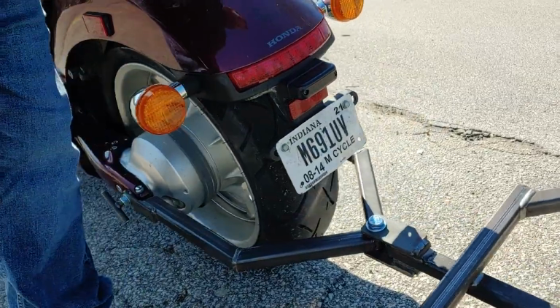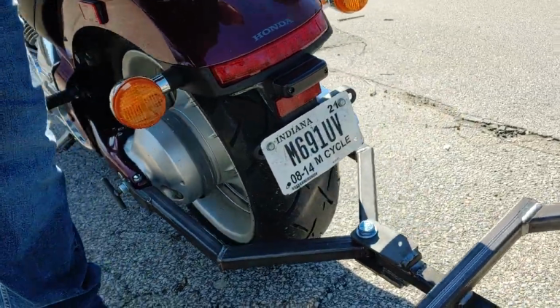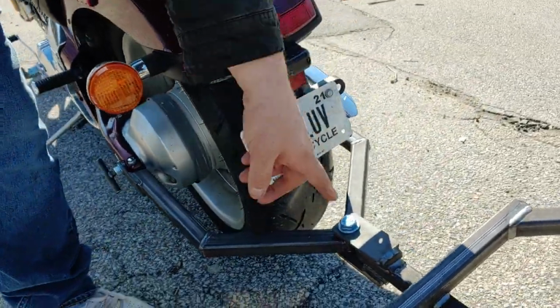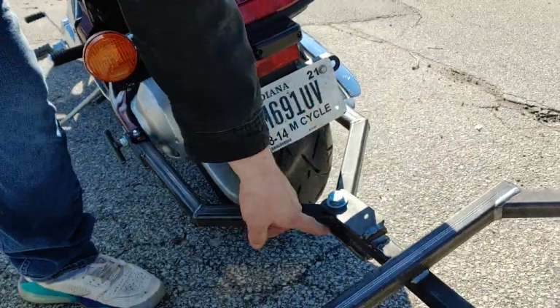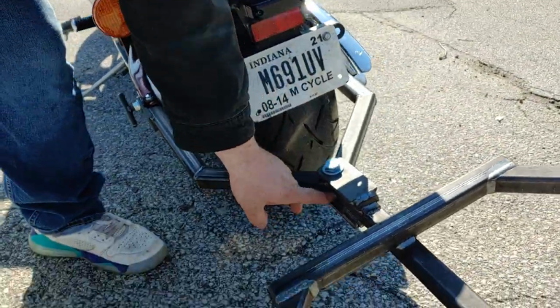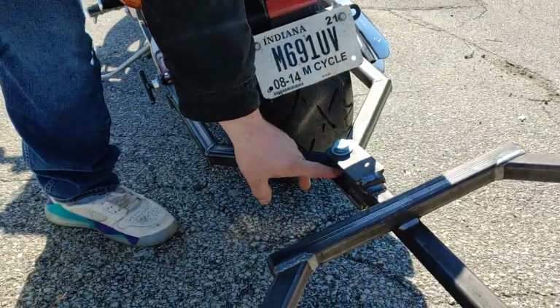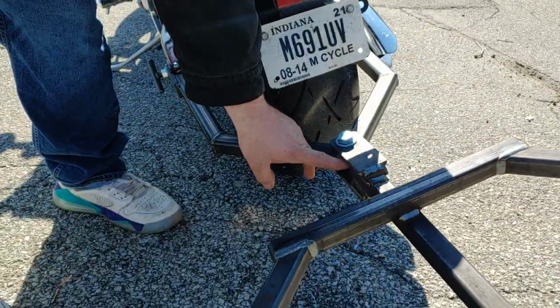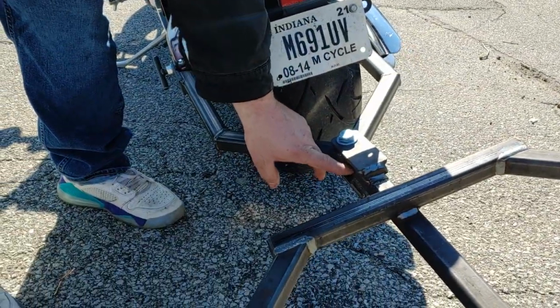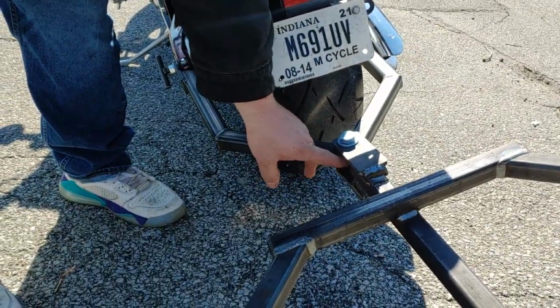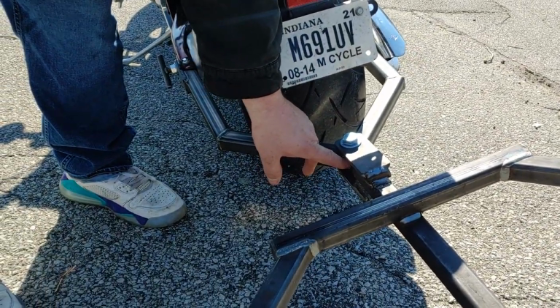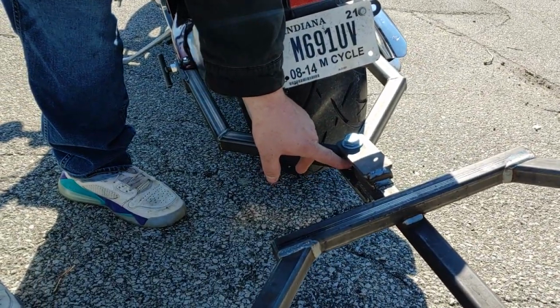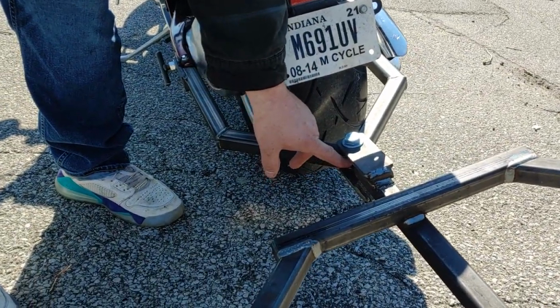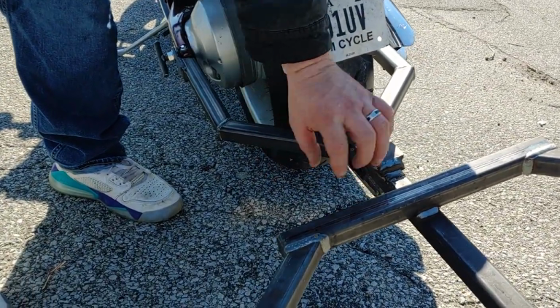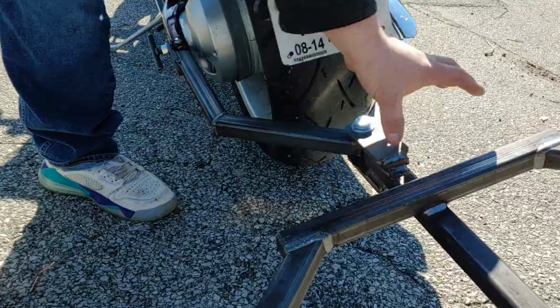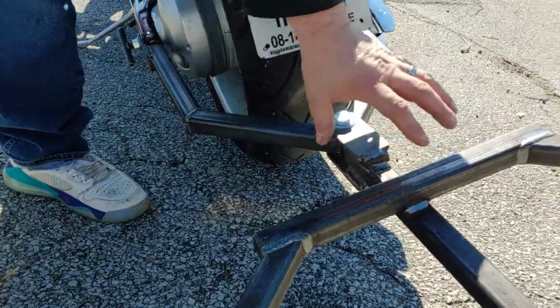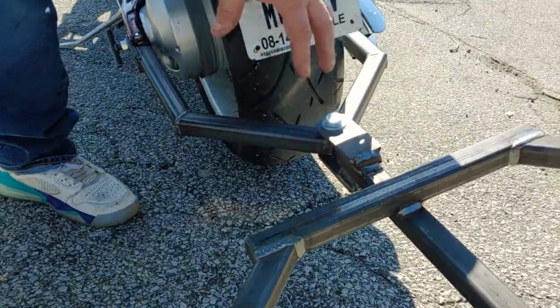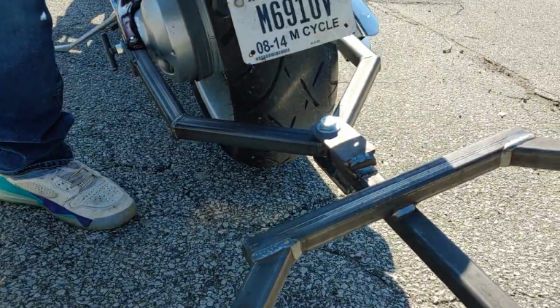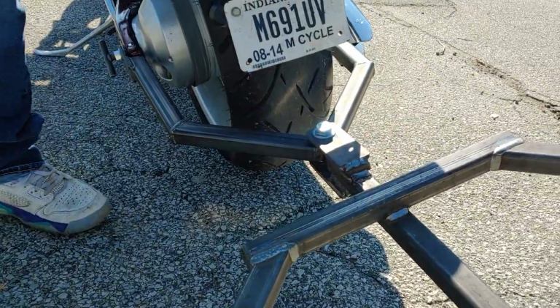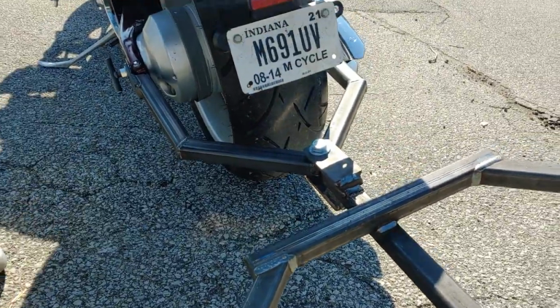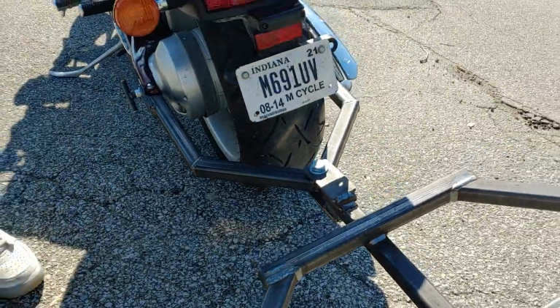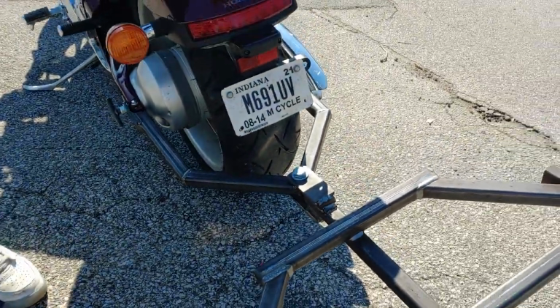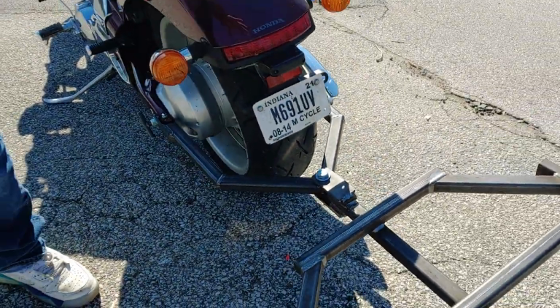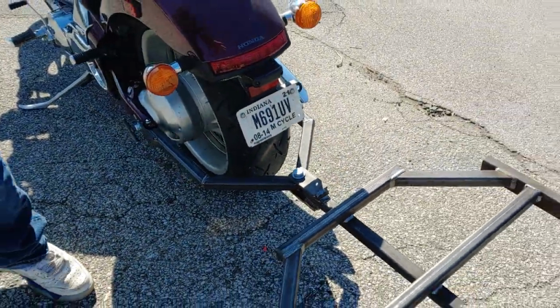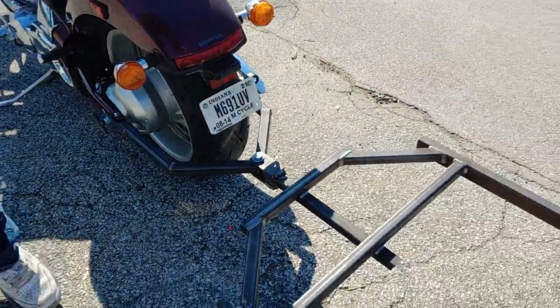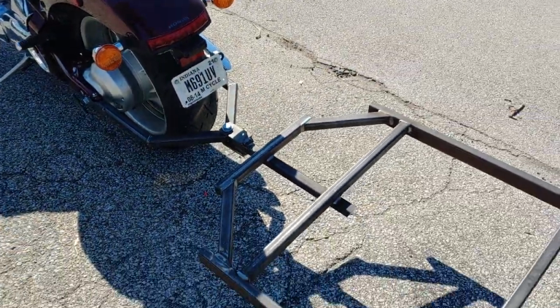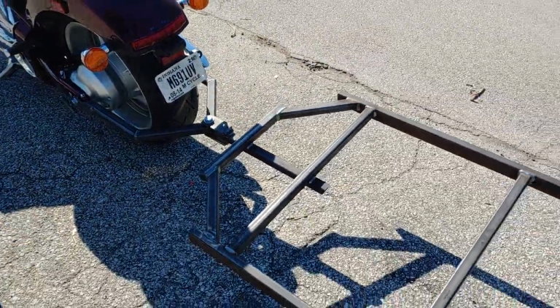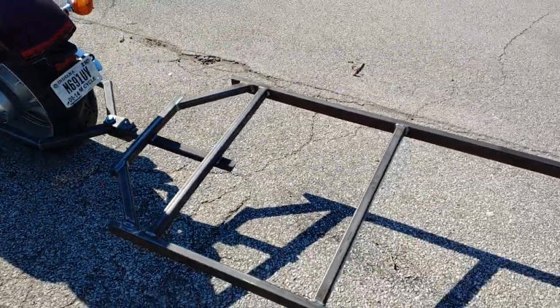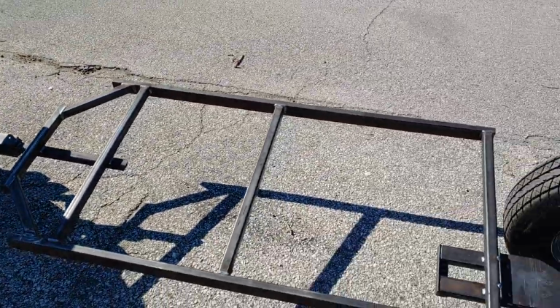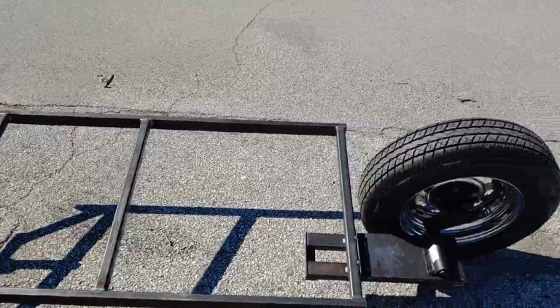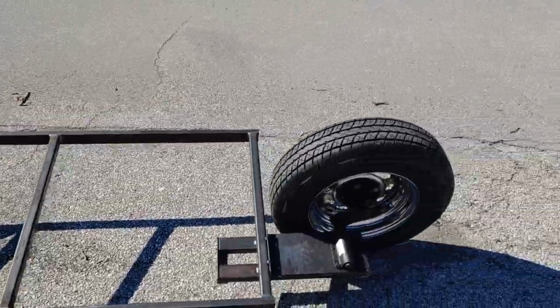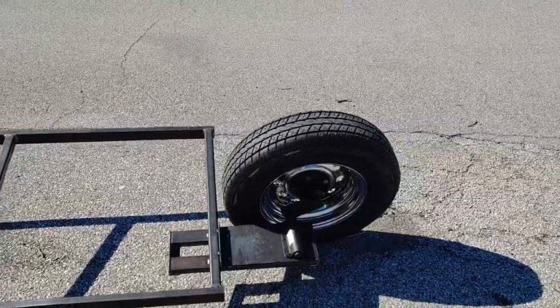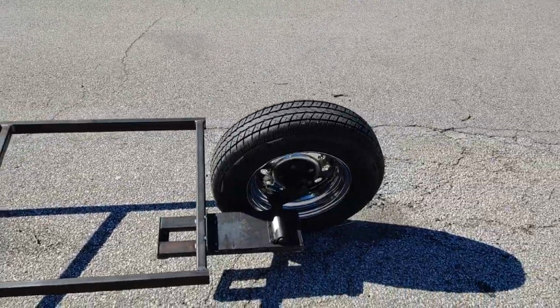As you can see, there's a pivot right here that's got bearings, and it goes back and forth. The trailer is a single axle trailer, which means it leans with the bike.